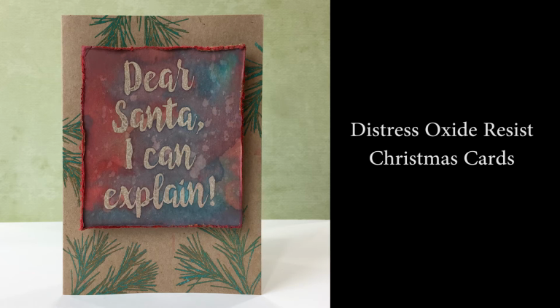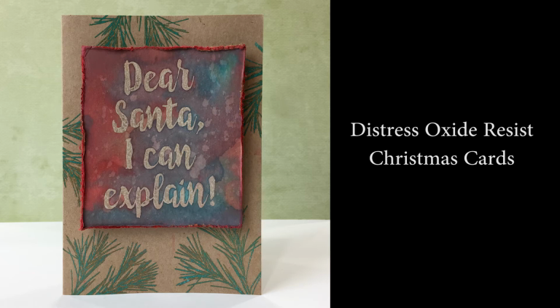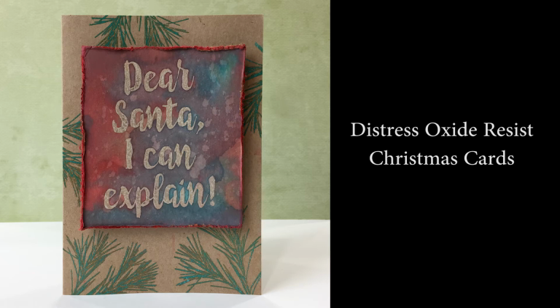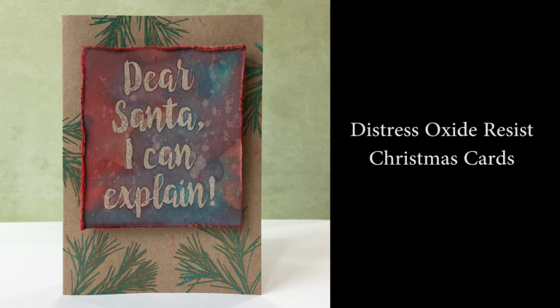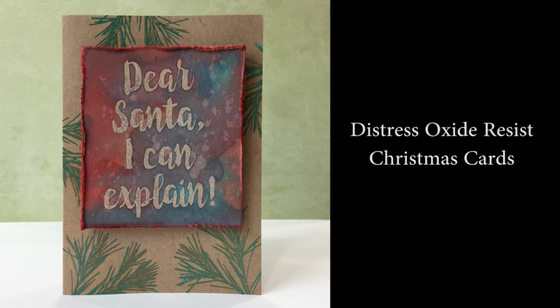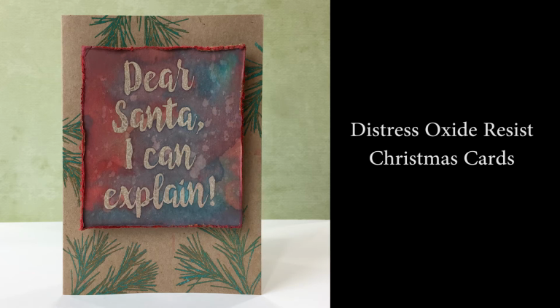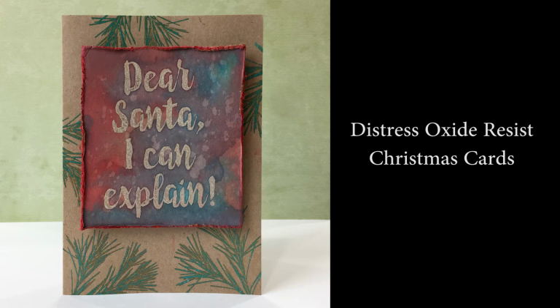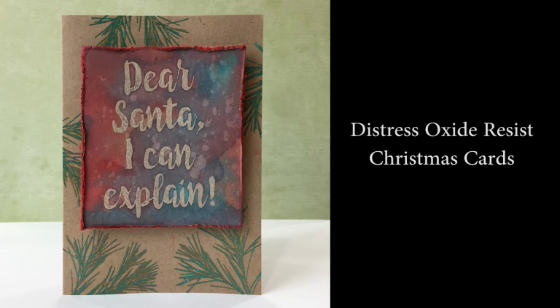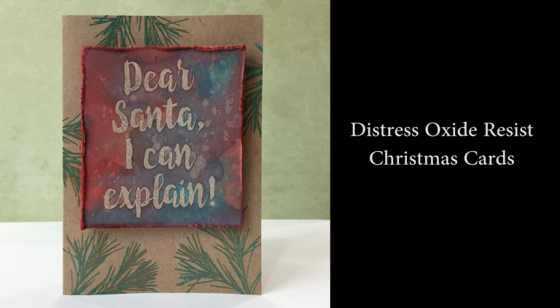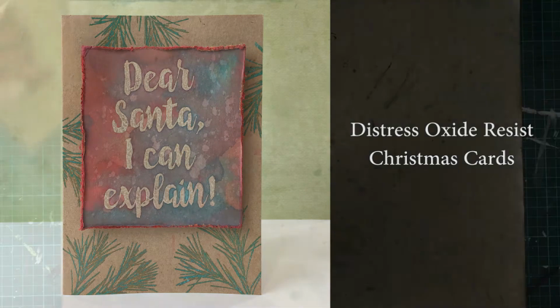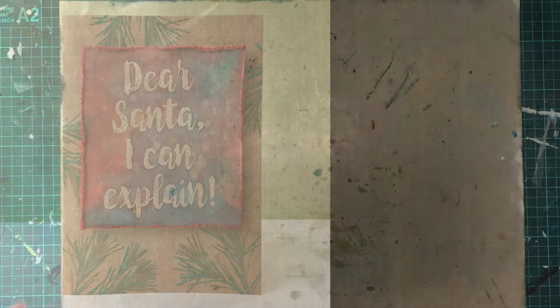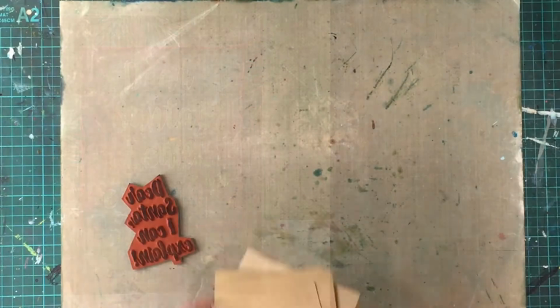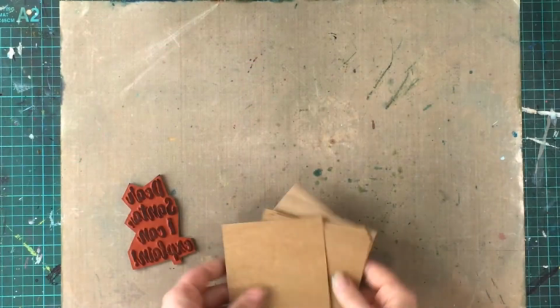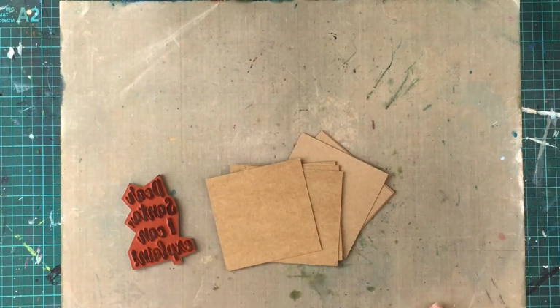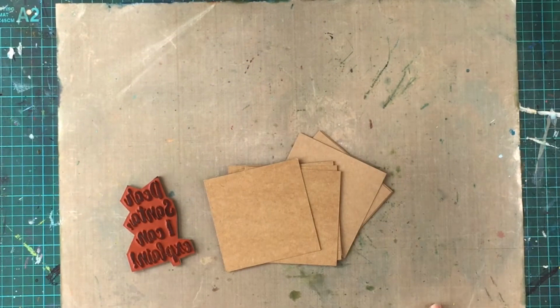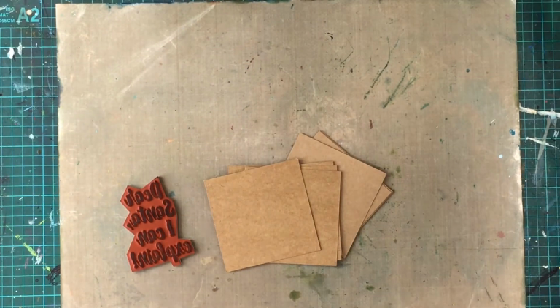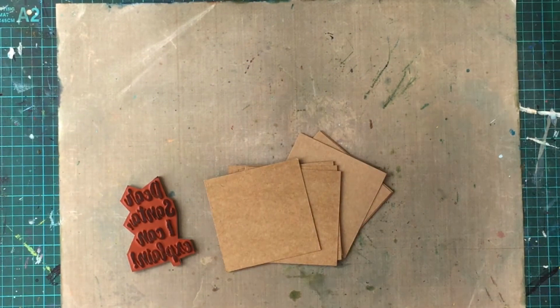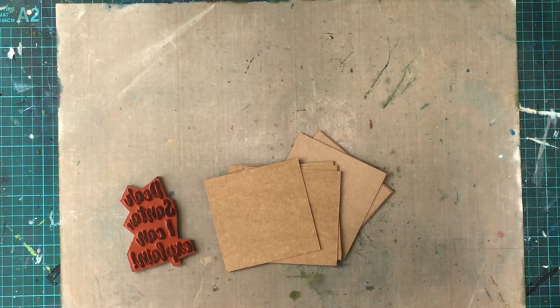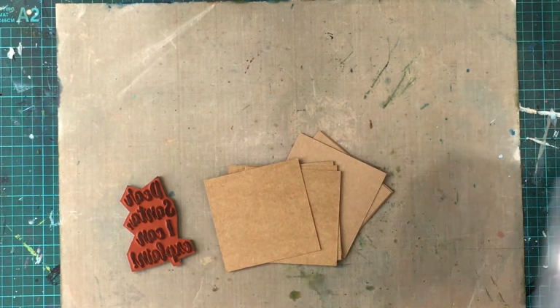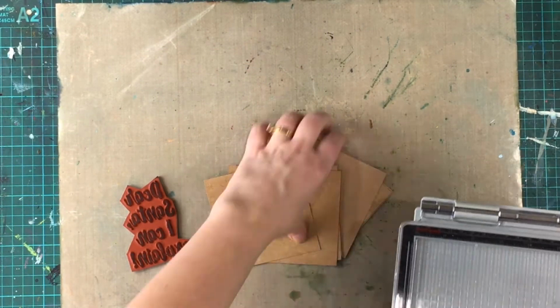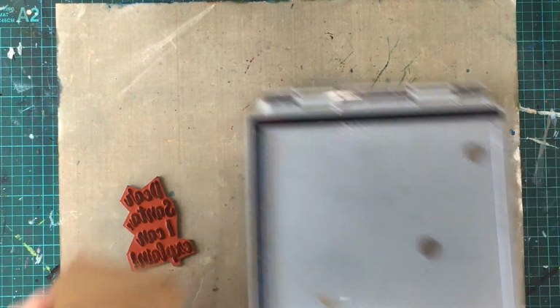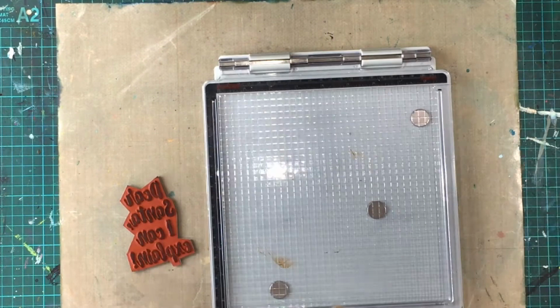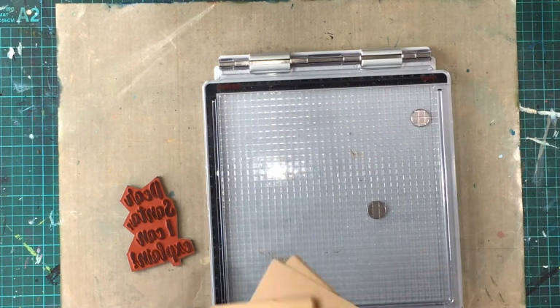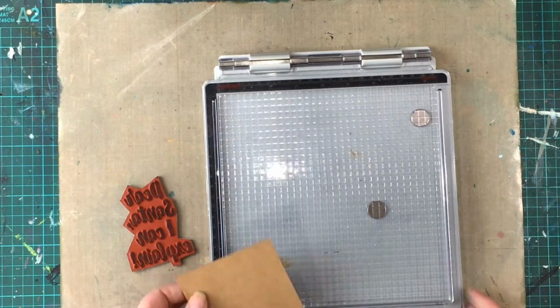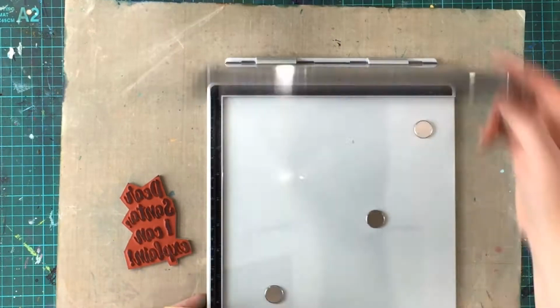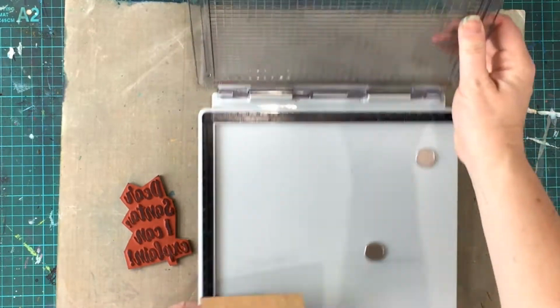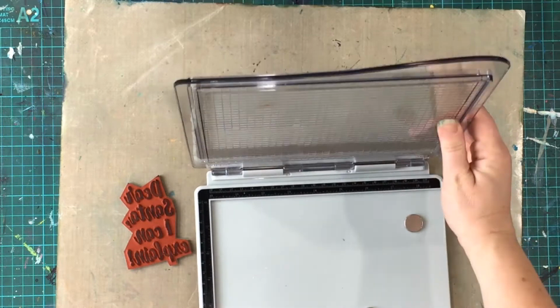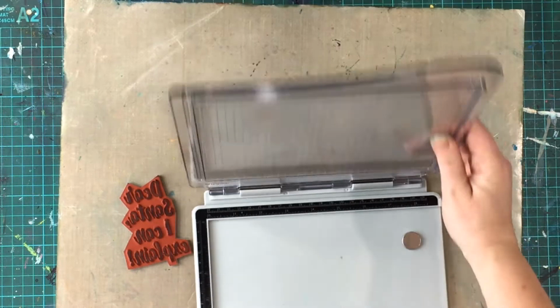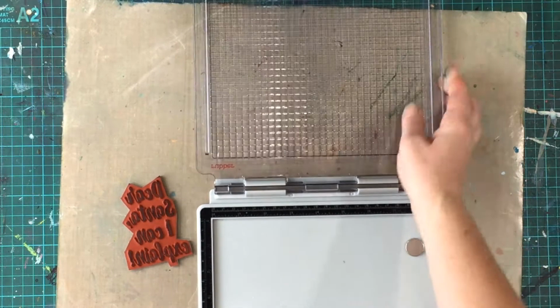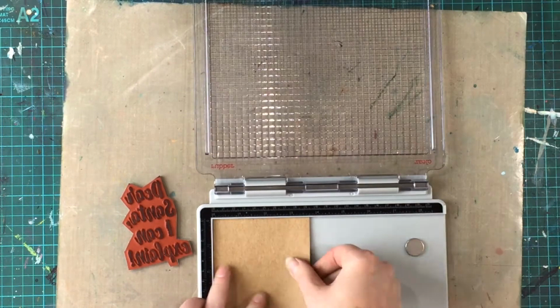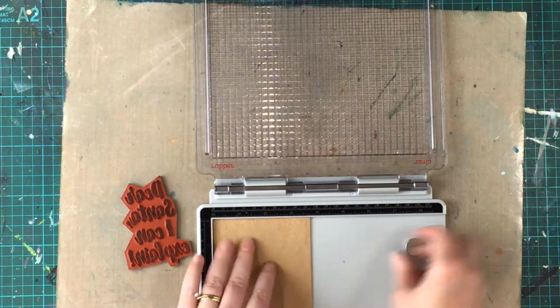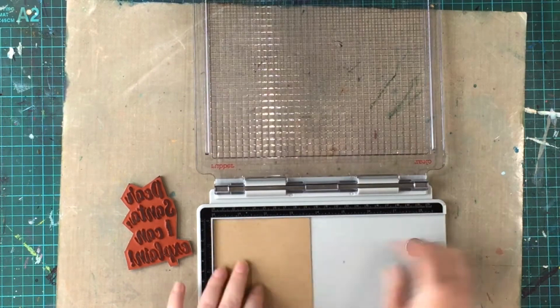Hello and welcome to another Christmas card video. I'm Rachel Gregg and in this video I want to show you how you can use a resist stamping technique with Distress Oxide inks to create your Christmas cards.